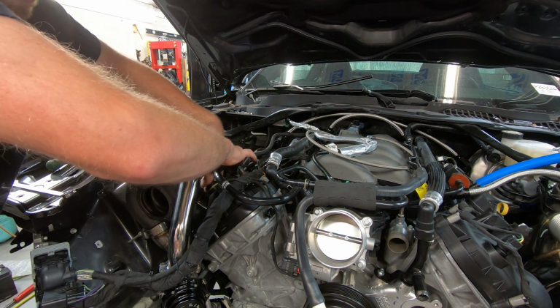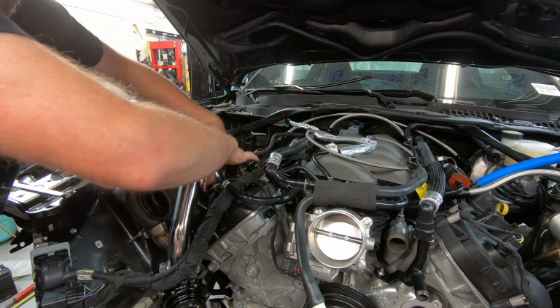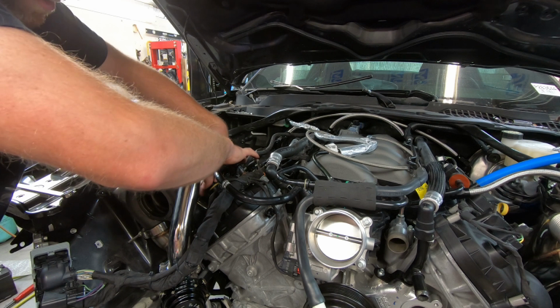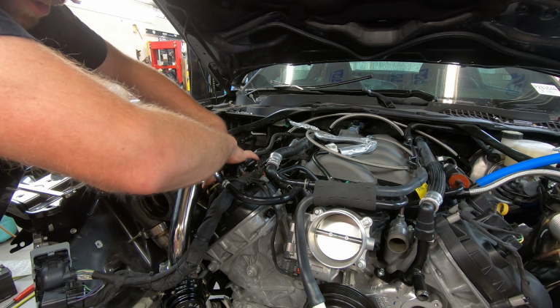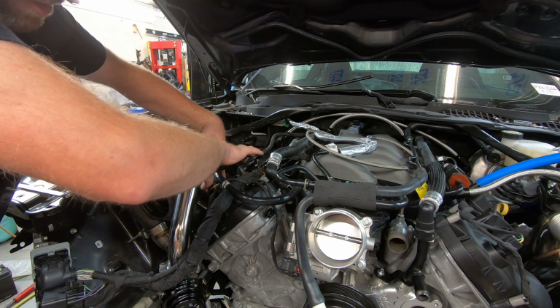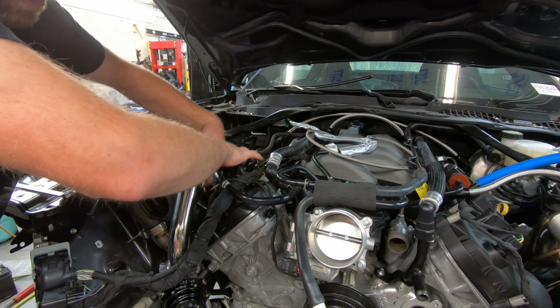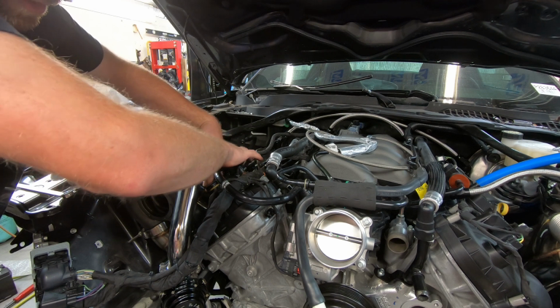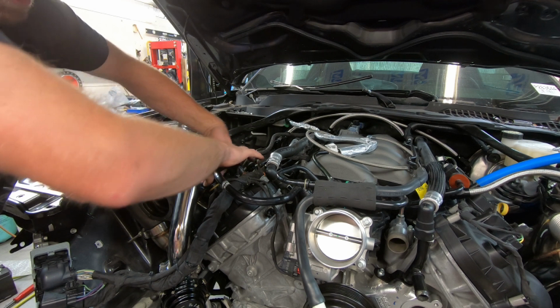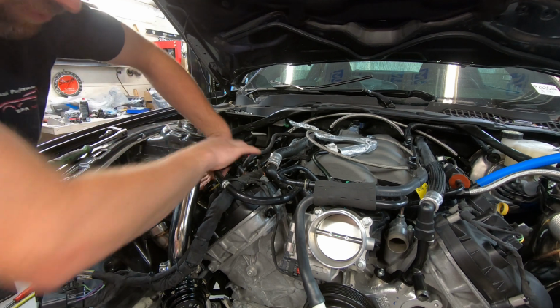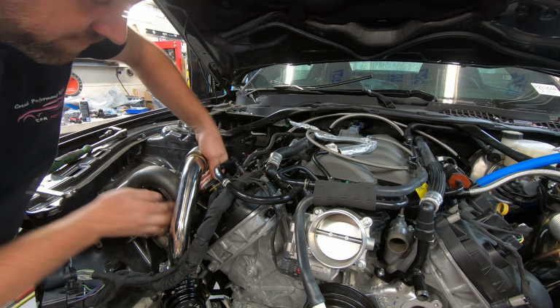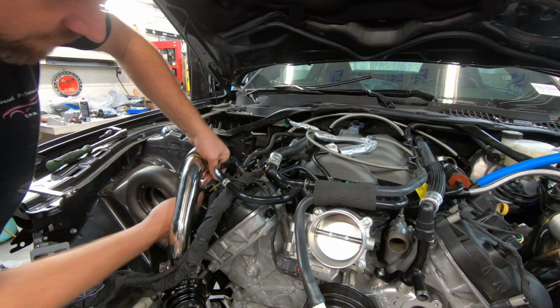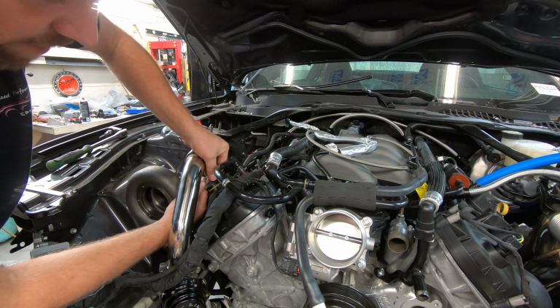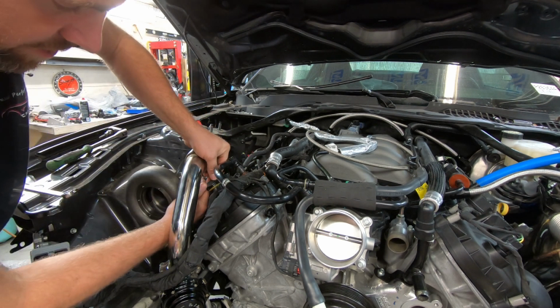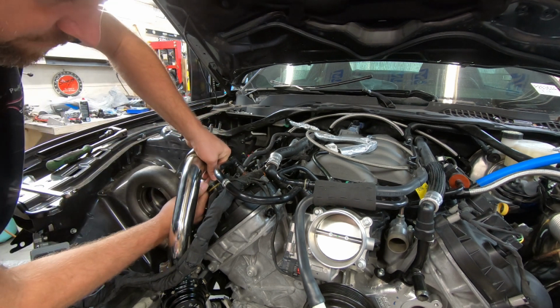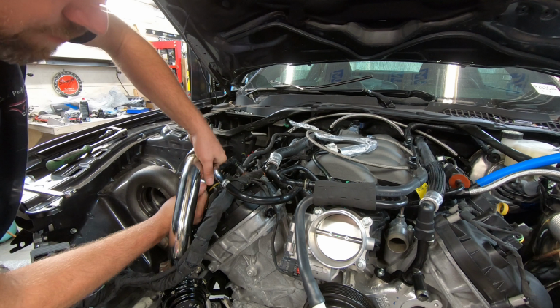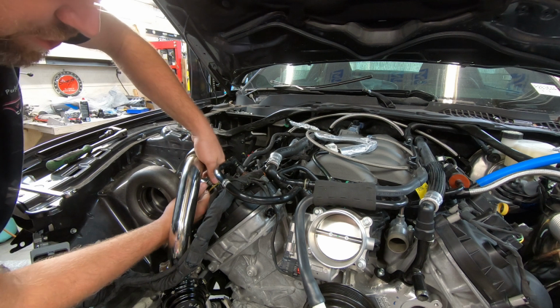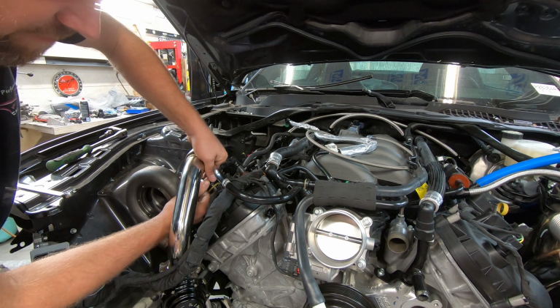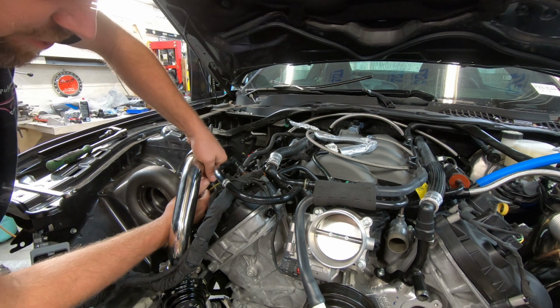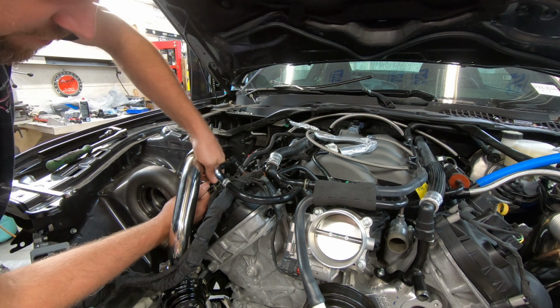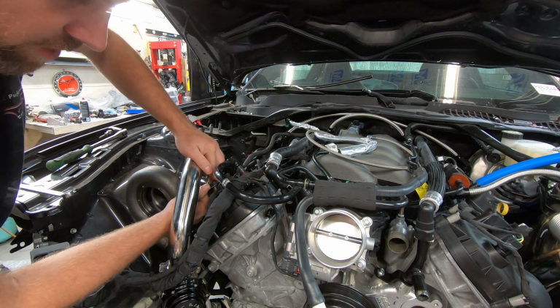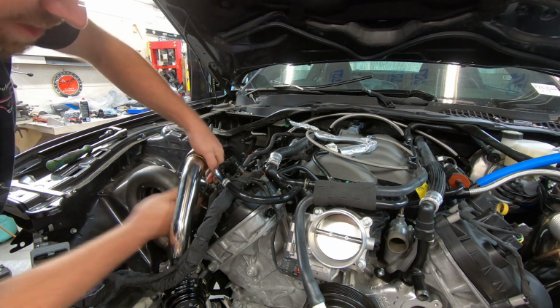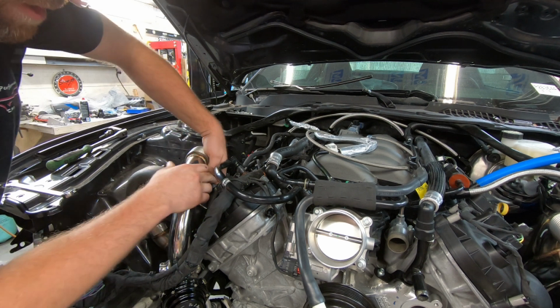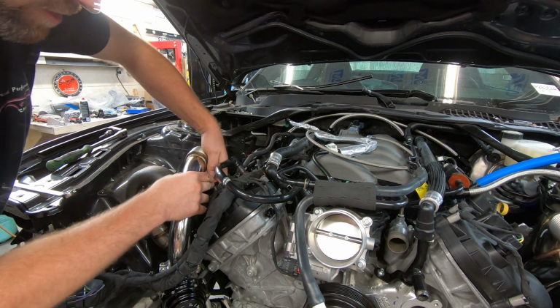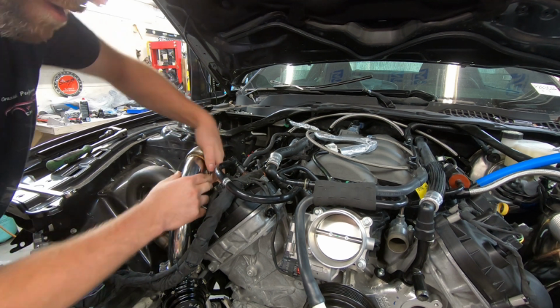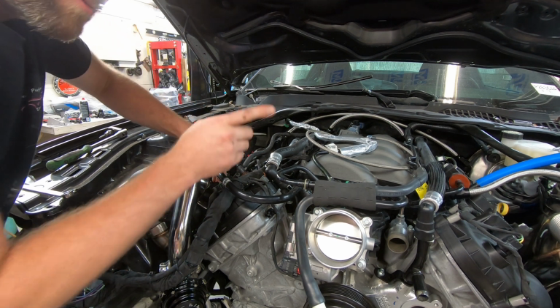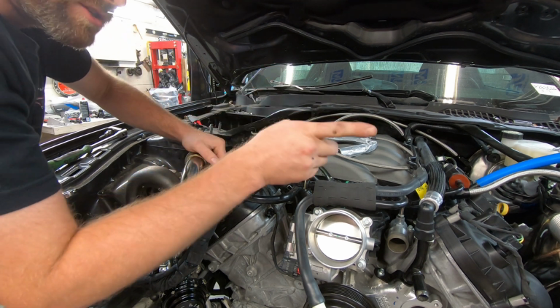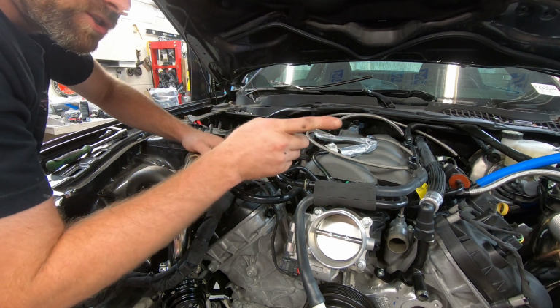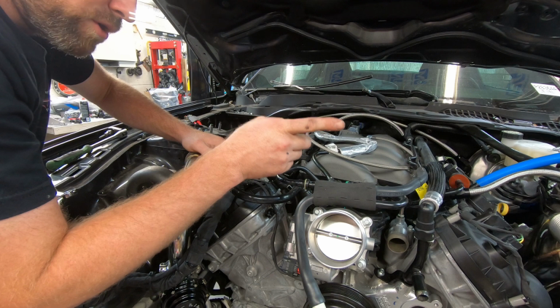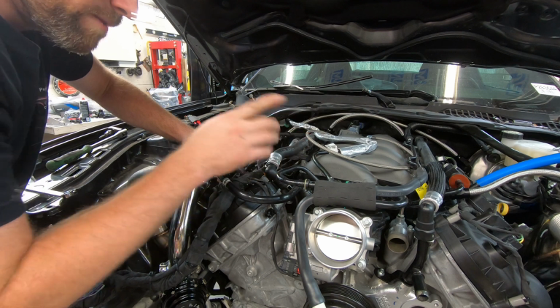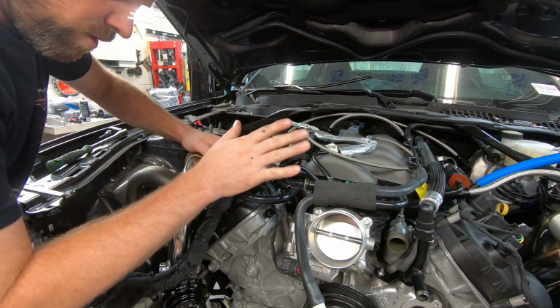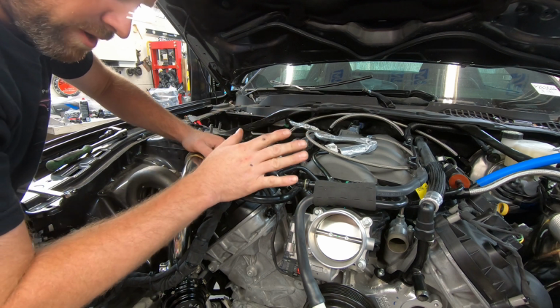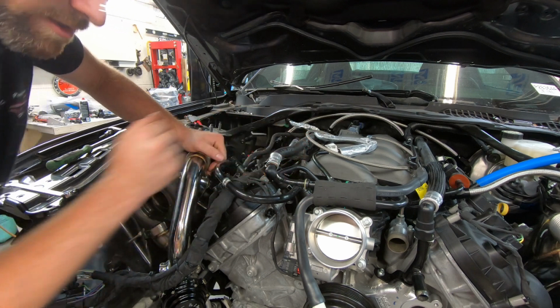That's what you want — pressure inside the crankcase. Now, you don't want to use an air compressor unless you regulate it, because if you get too much pressure in there you could easily blow out a seal. The good thing about vacuum cleaners and a blower like that is it won't blow out any seals.